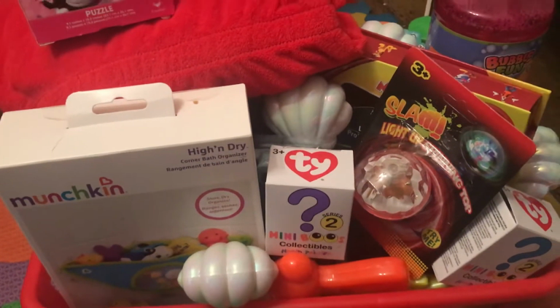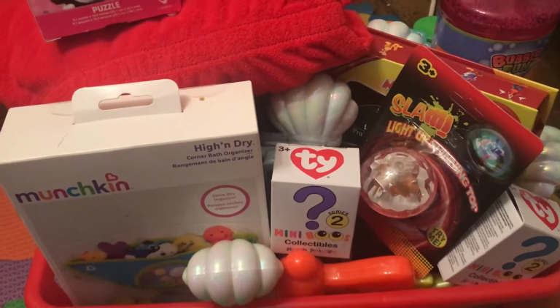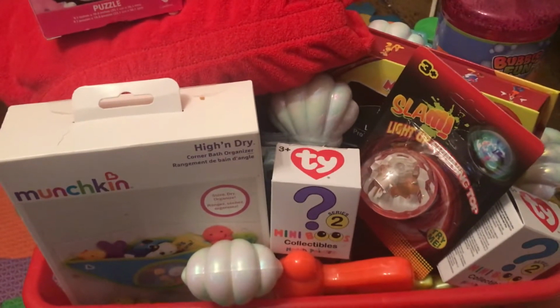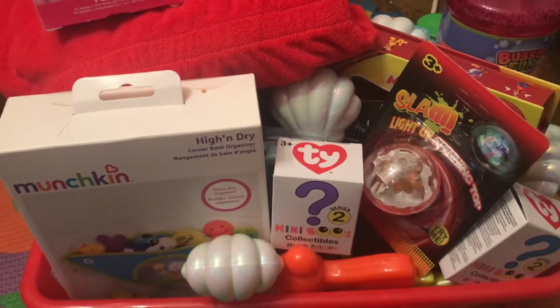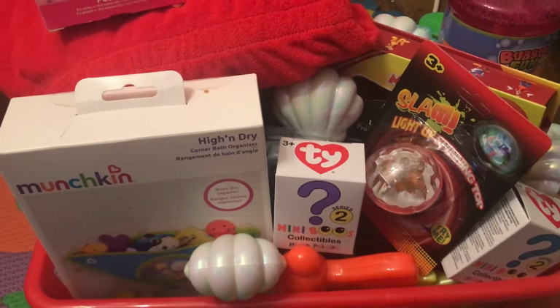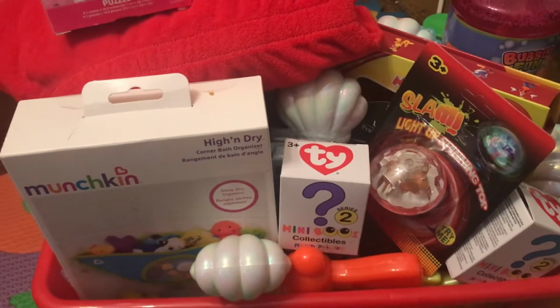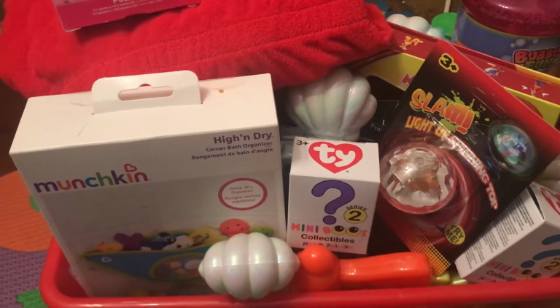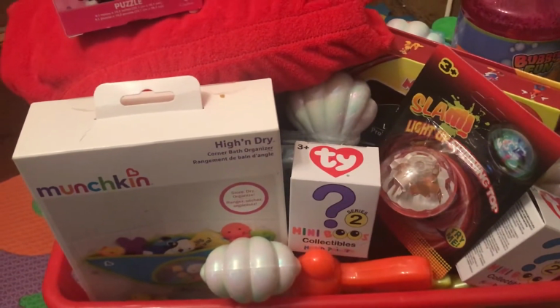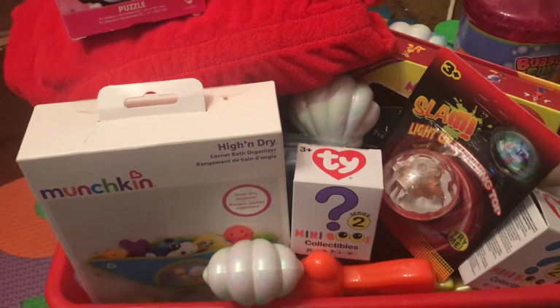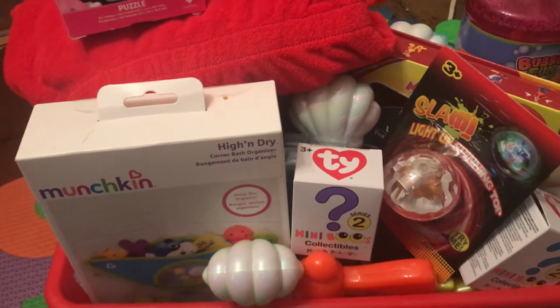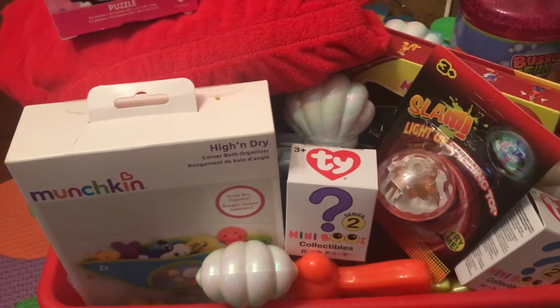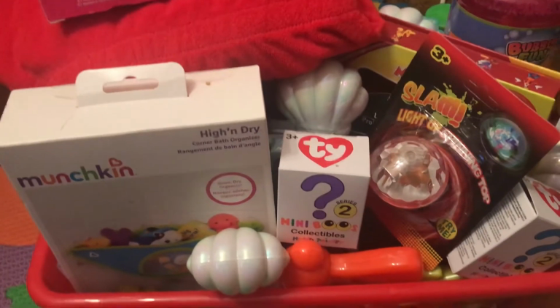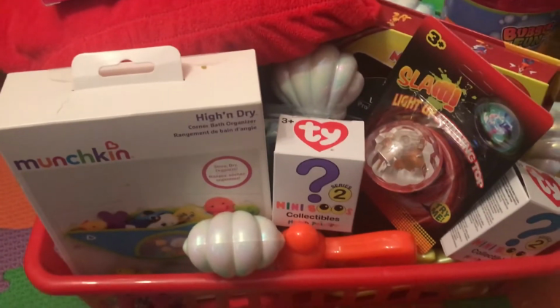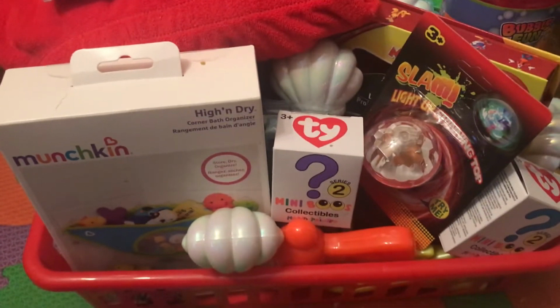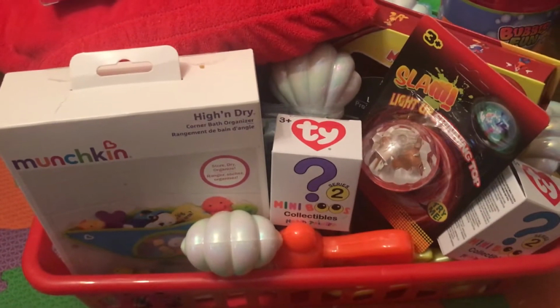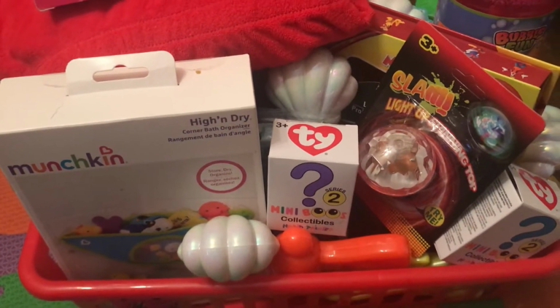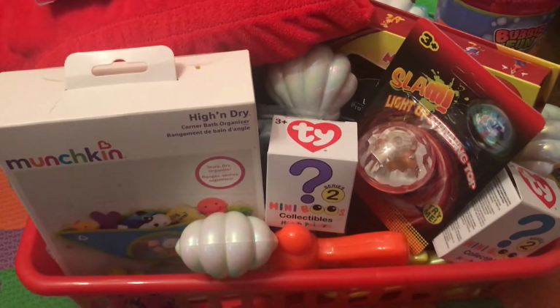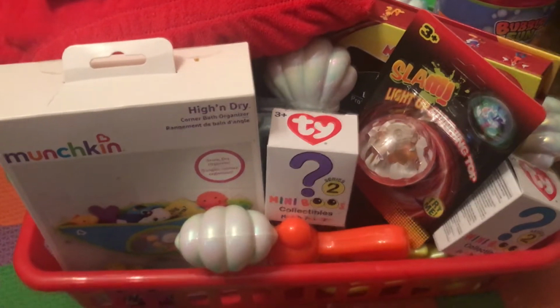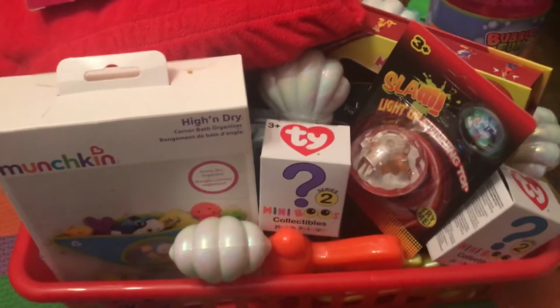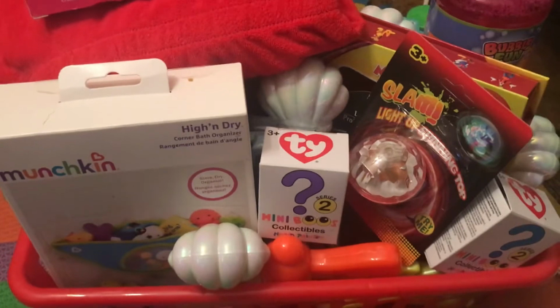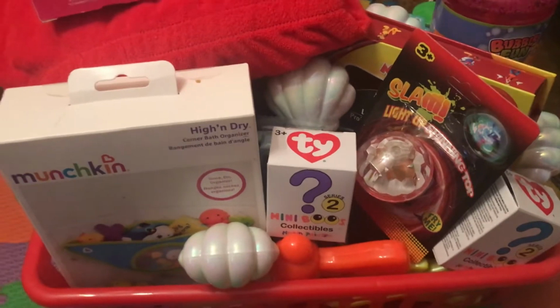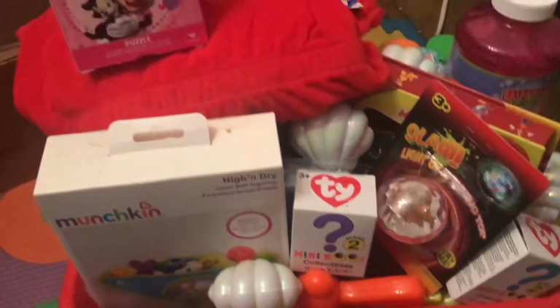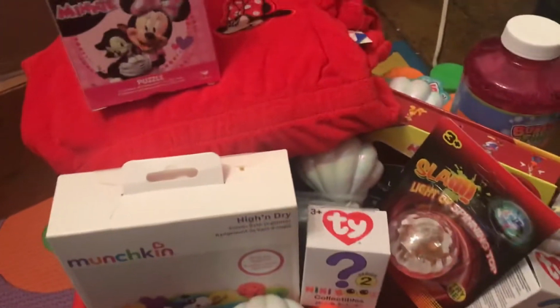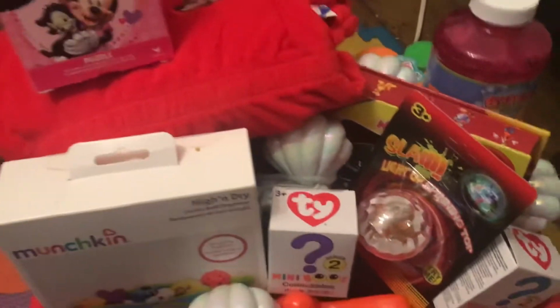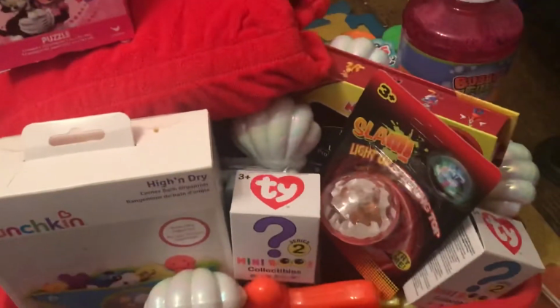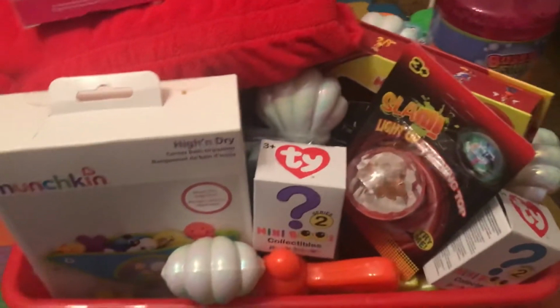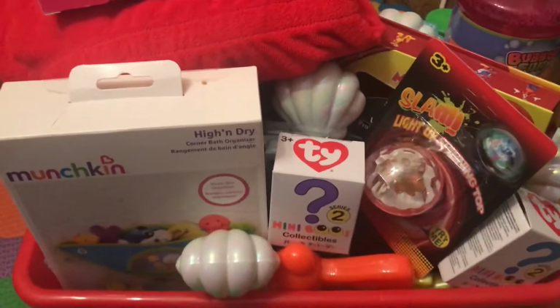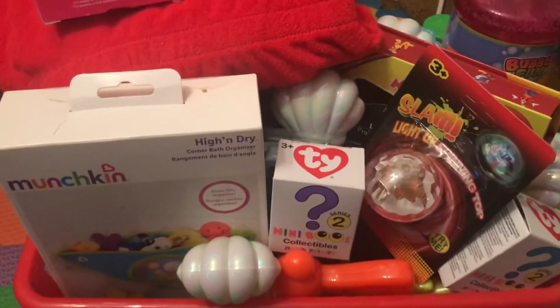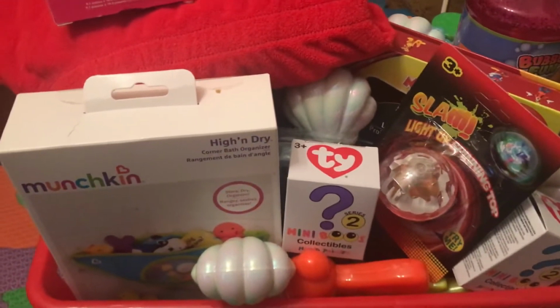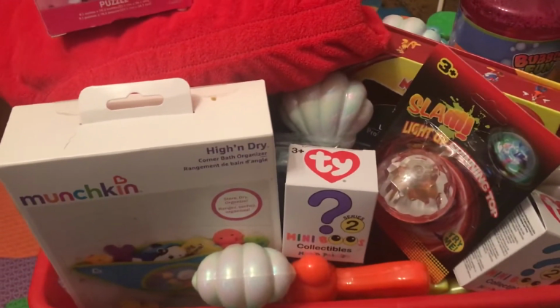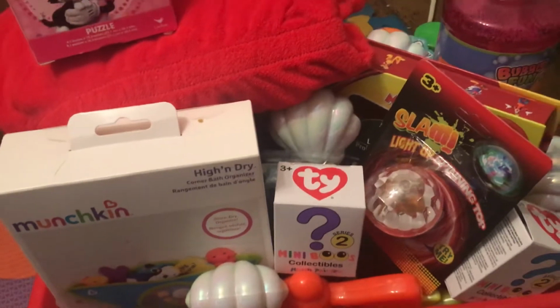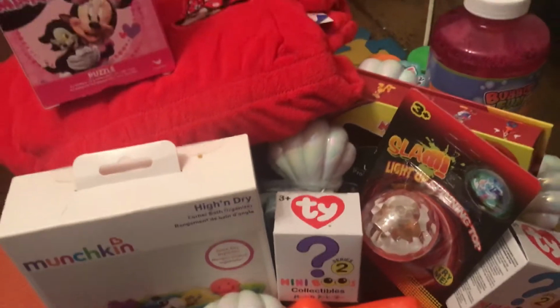Welcome to Craft TV Halls. I am Brie and that is Scarlet saying hi. Today is Easter and it's going to be Scarlet's Easter basket. I've already filled it. Most of you guys have already seen the videos on what's going to be inside this.